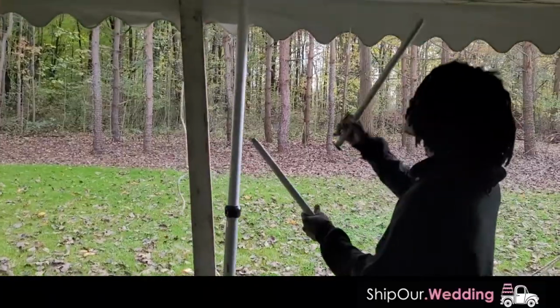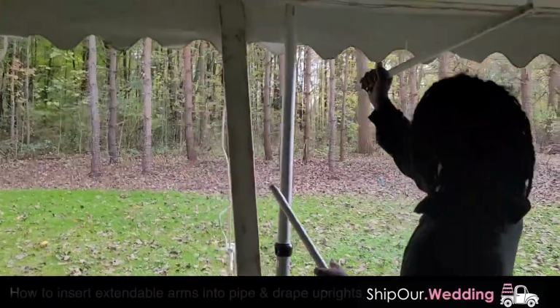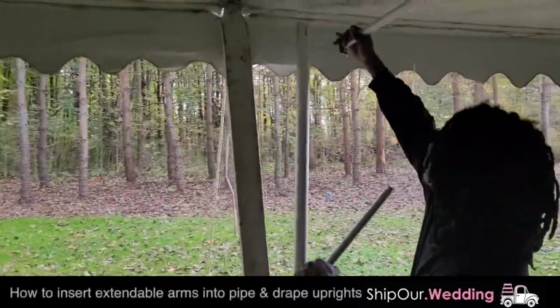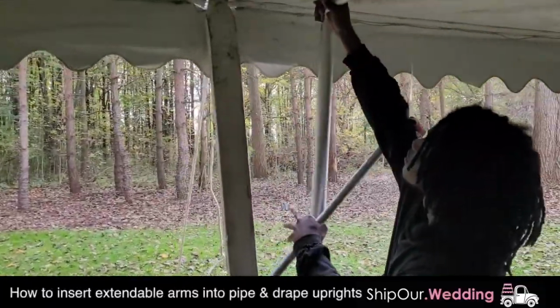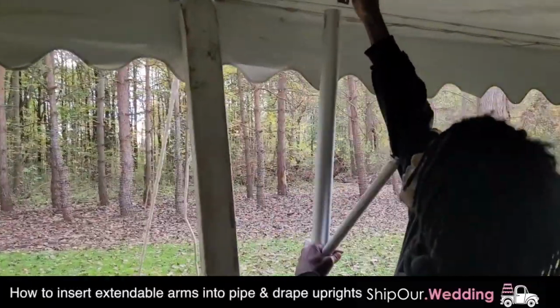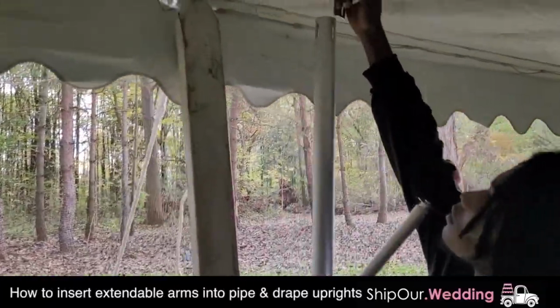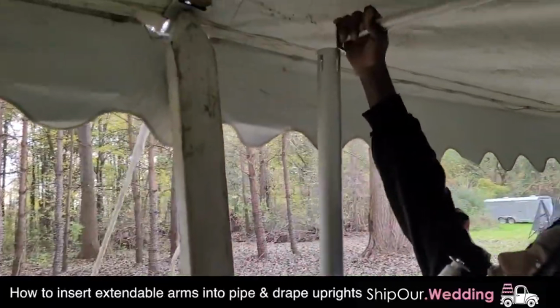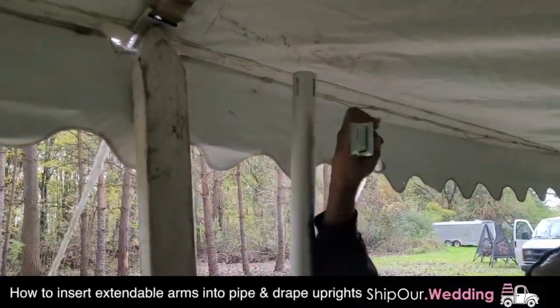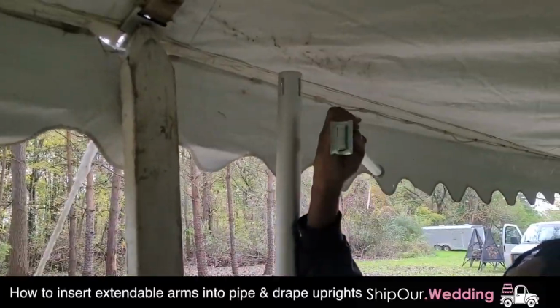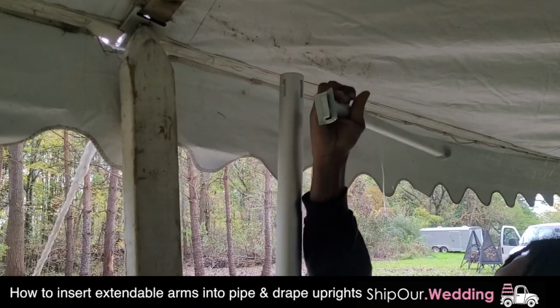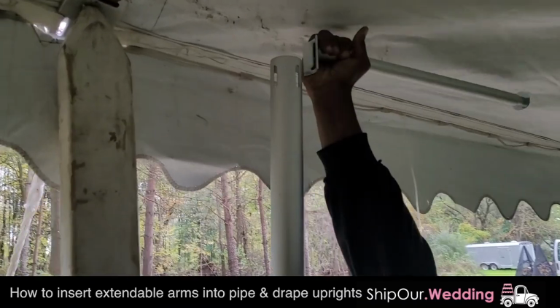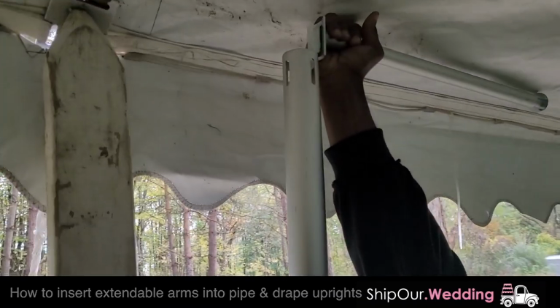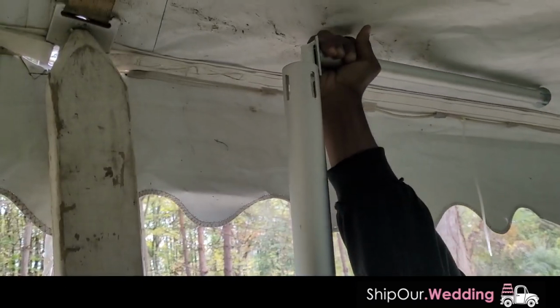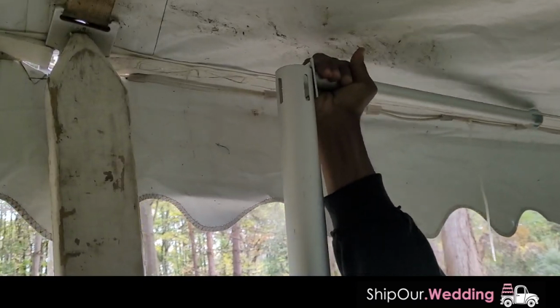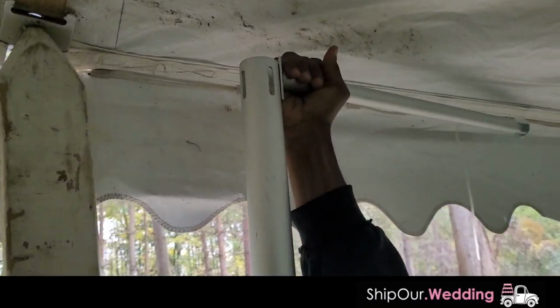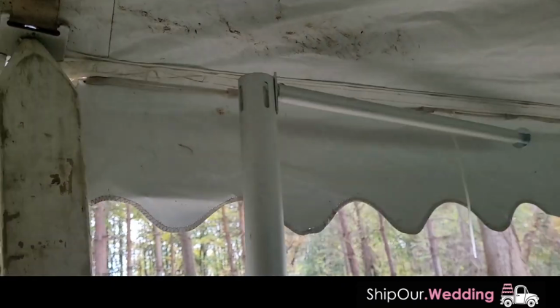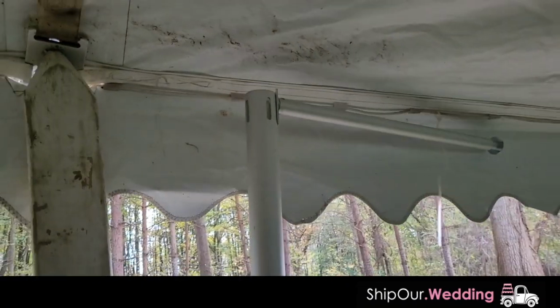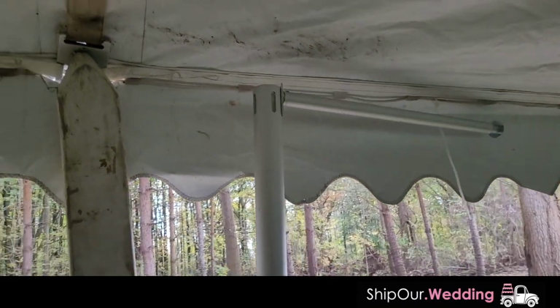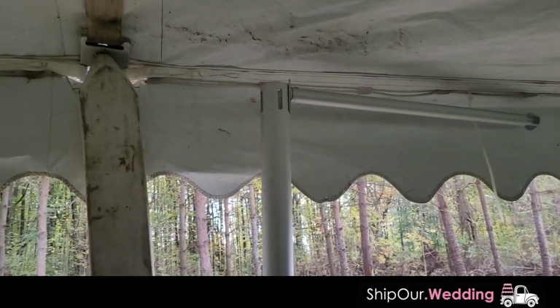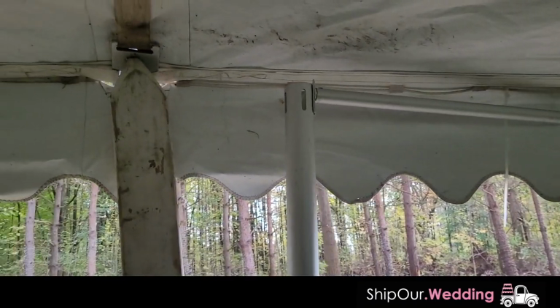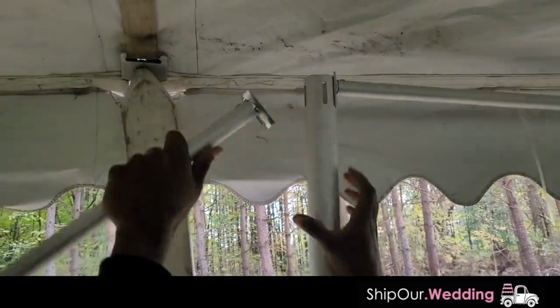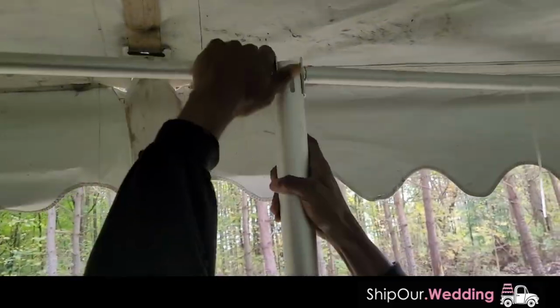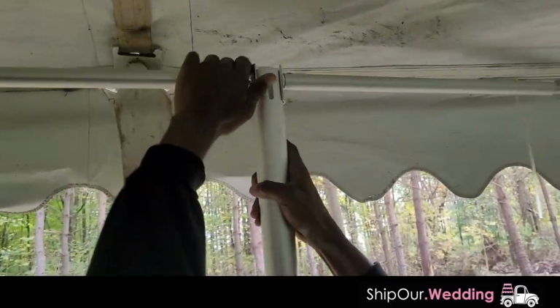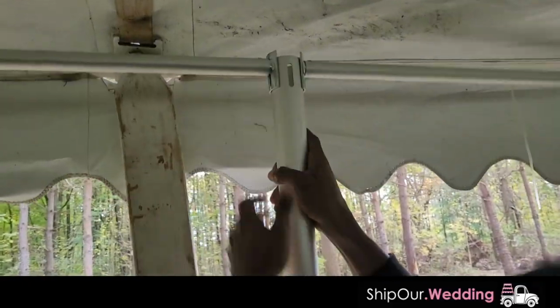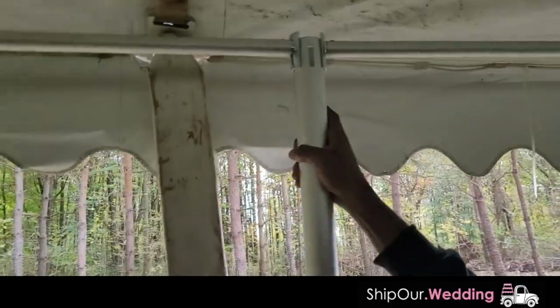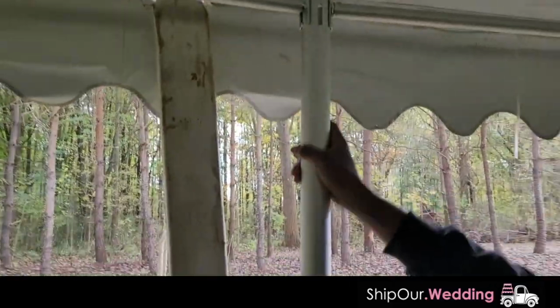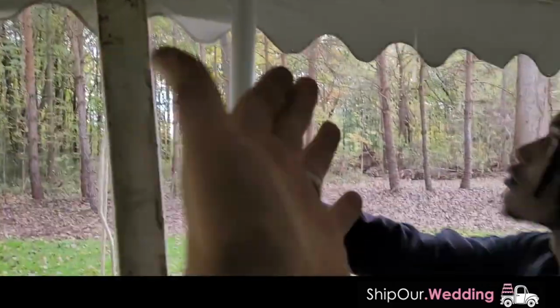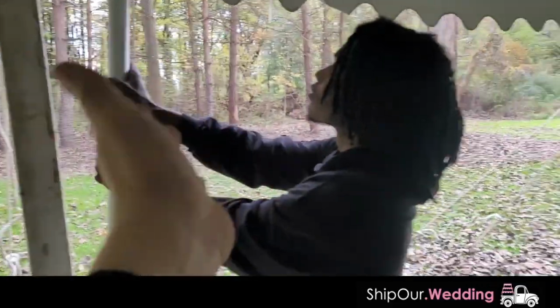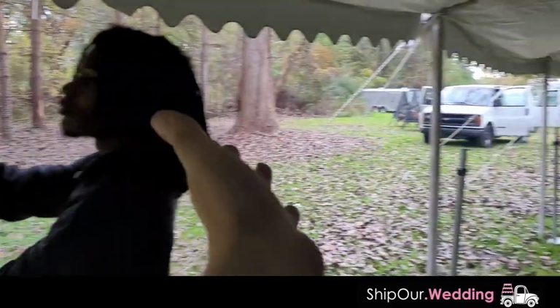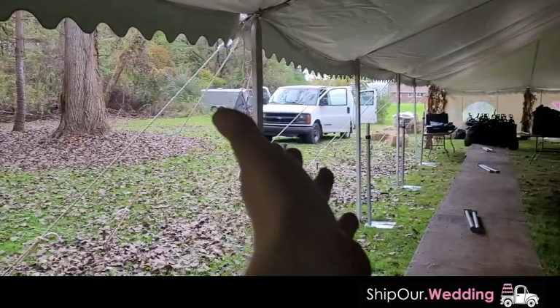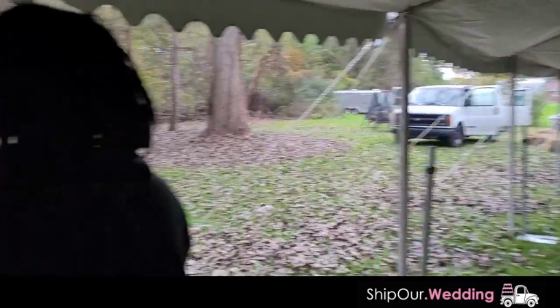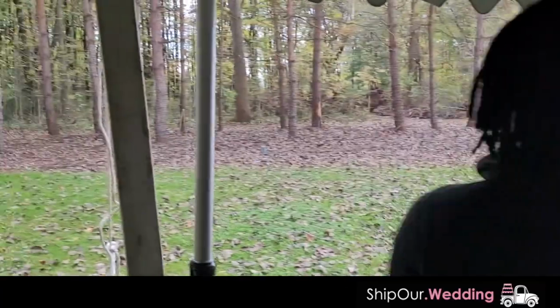Next step to create the drape corners, we're going to take these little arms and work them in to the left and to the right — just slide in just like this. You see that little hook on it? It's going to fit in that flange, and it's going to go on the other side as well. Make sure they're directly across from each other, and now we're going to do this all the way down for the rest of the uprights.